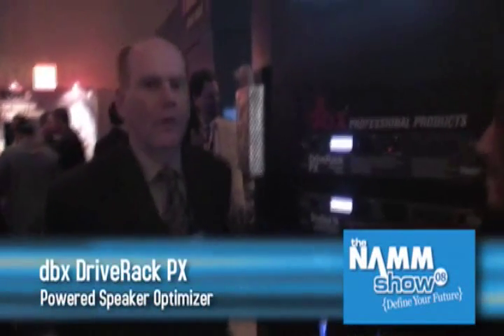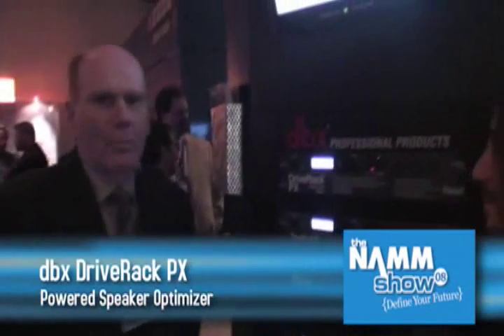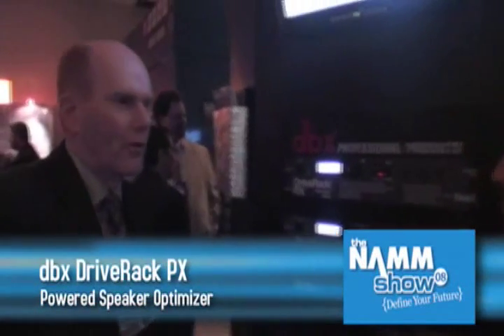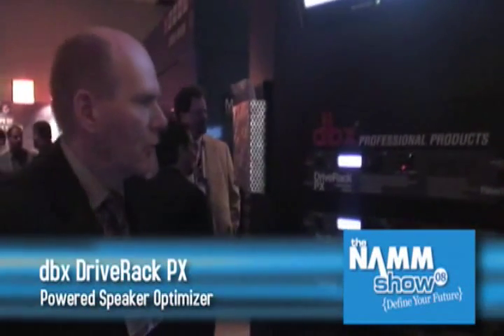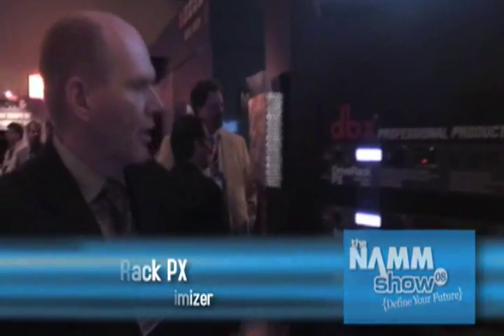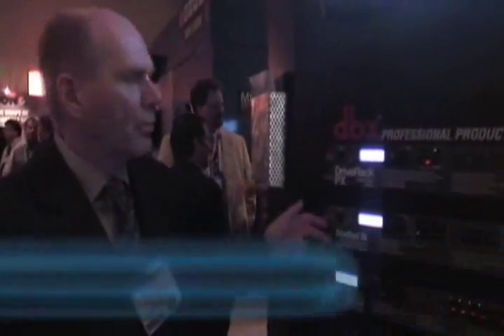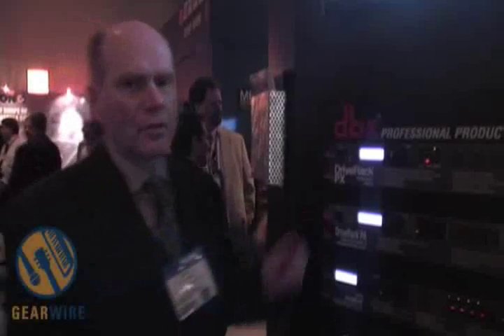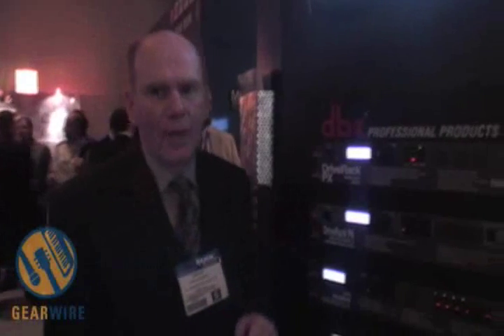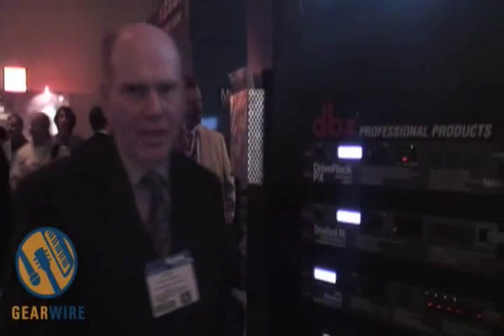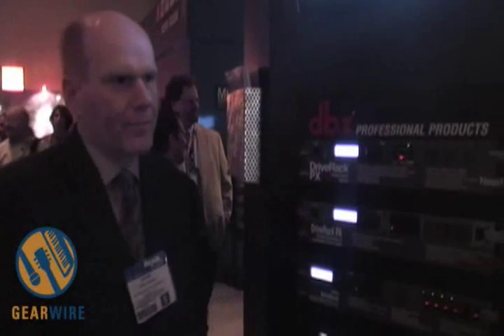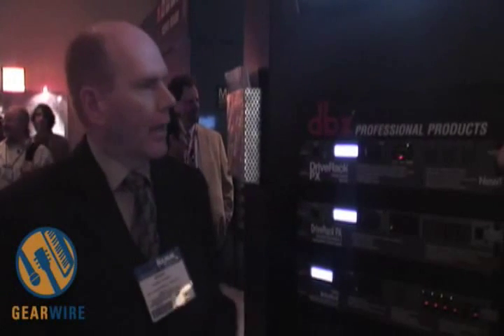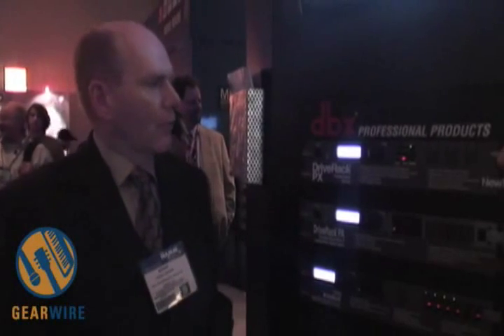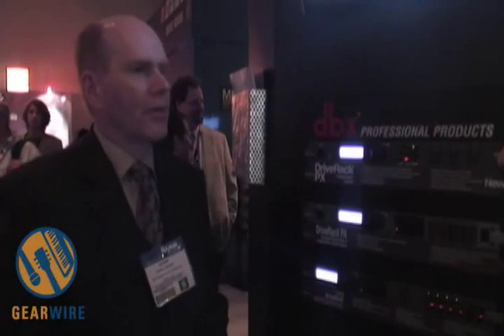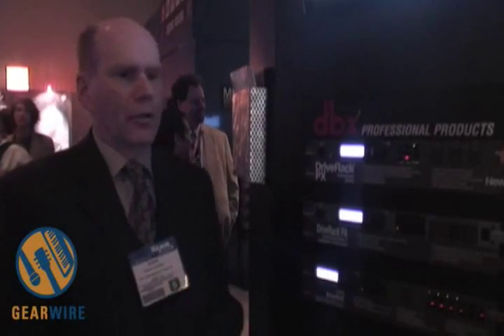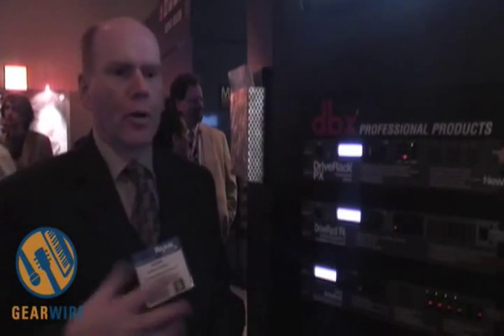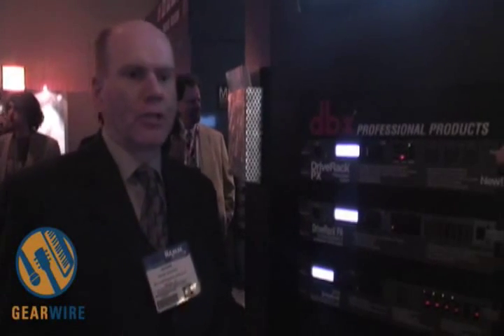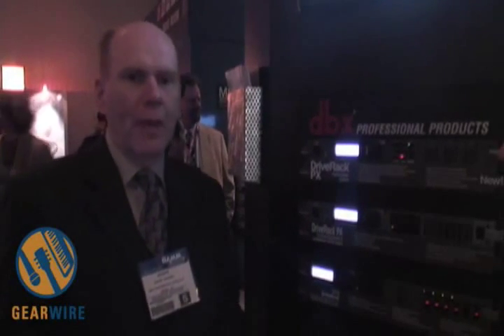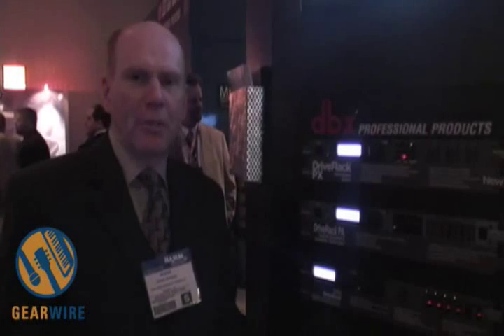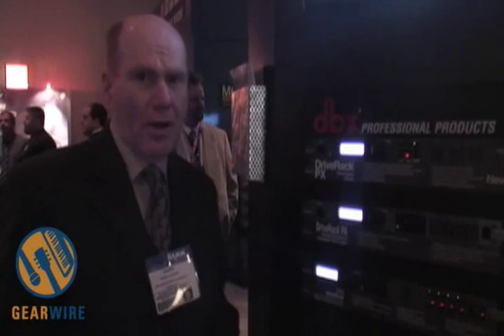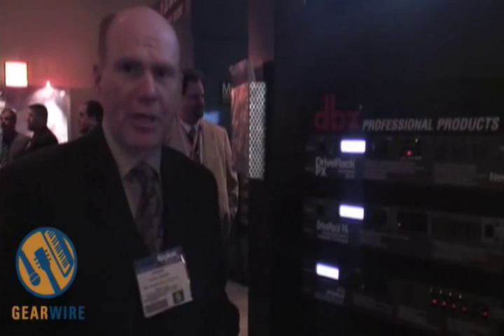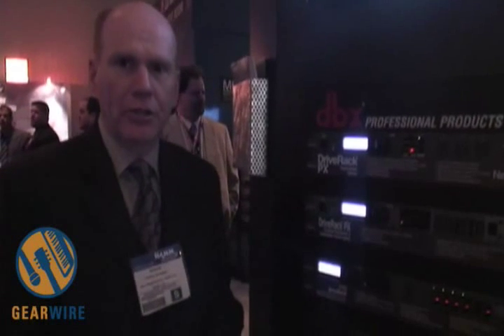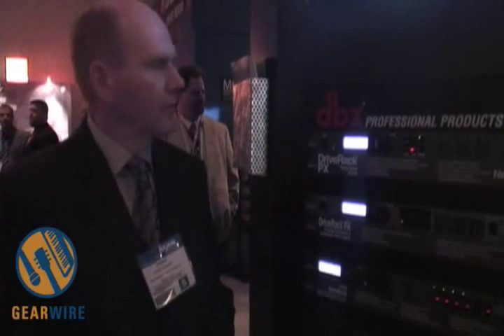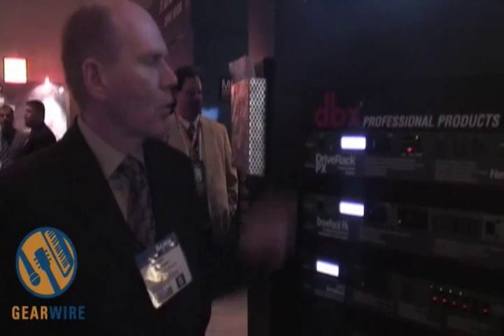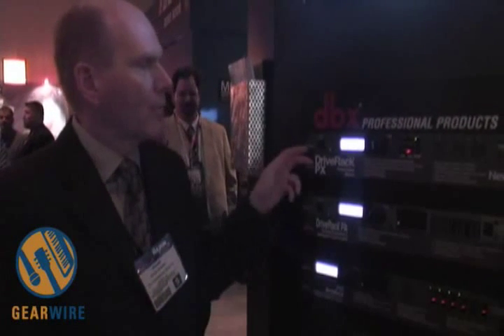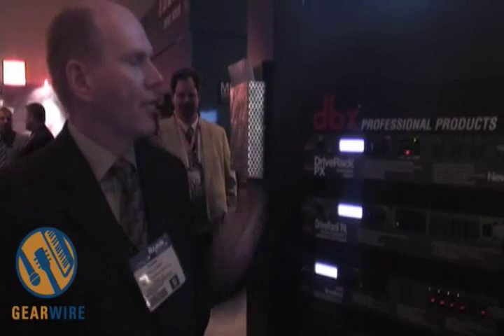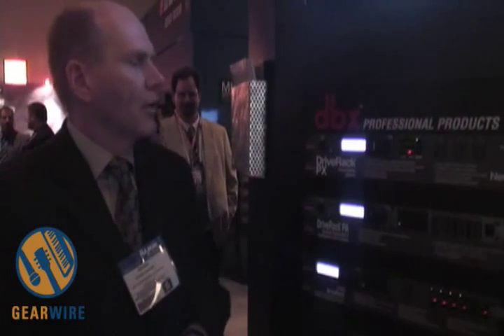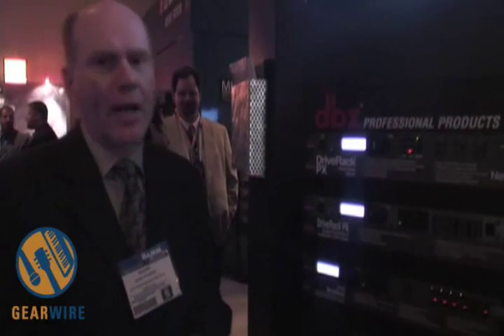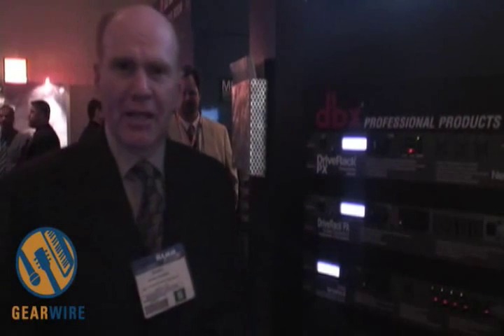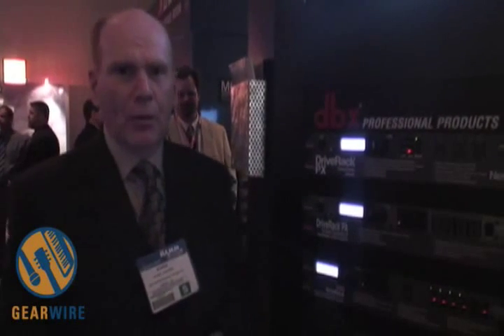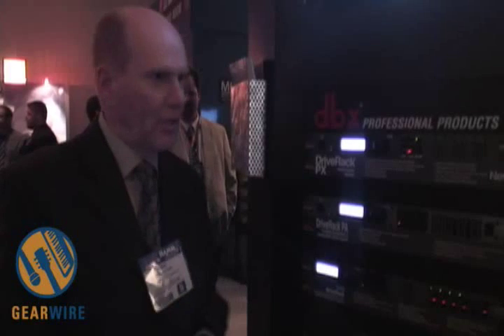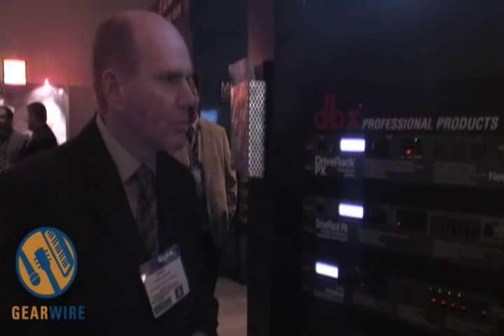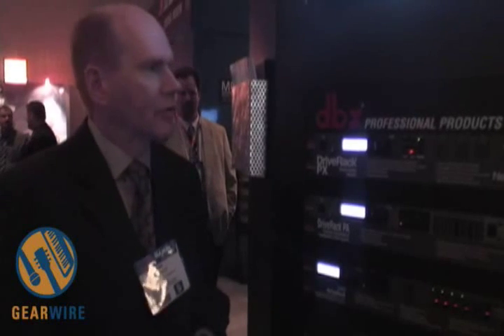A lot of people are familiar with our very popular DriveRack PA, and we felt that the new emerging powered speaker market was being underserved, so we've come out with the DriveRack PX powered speaker optimizer.